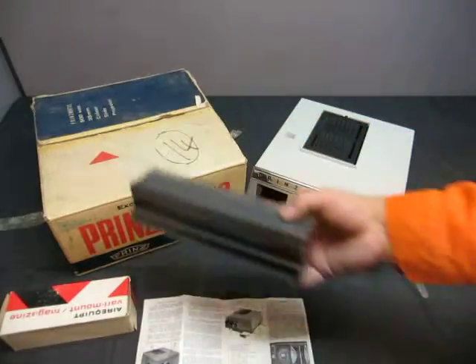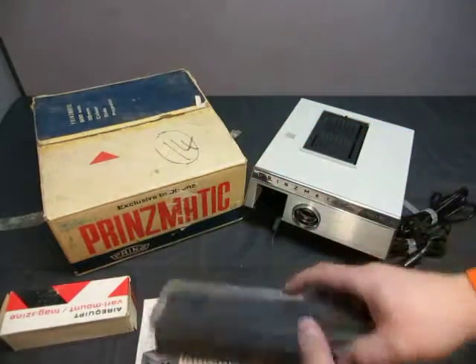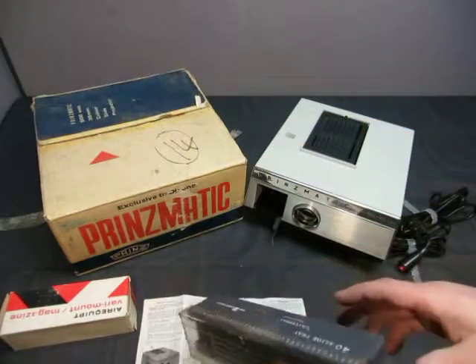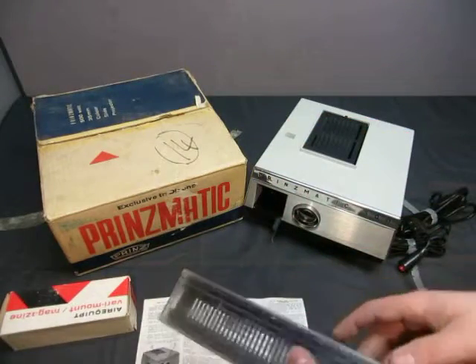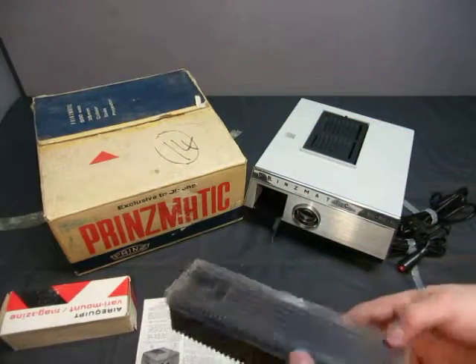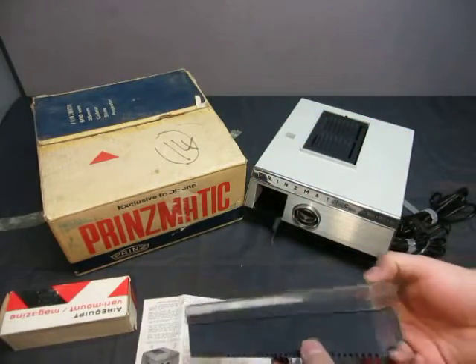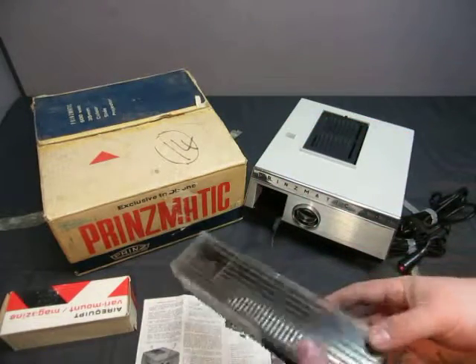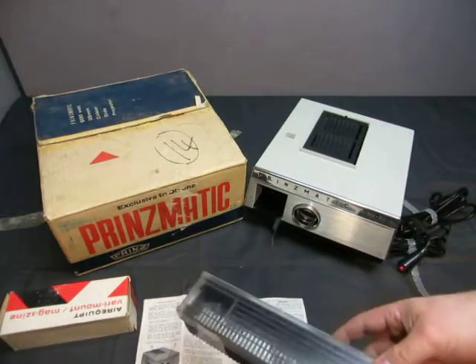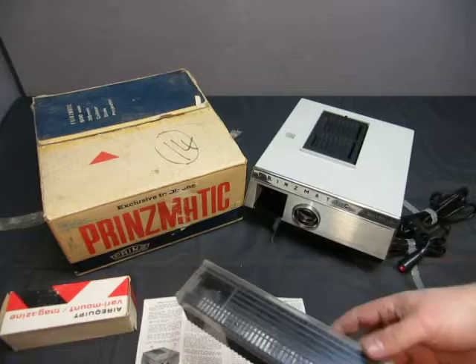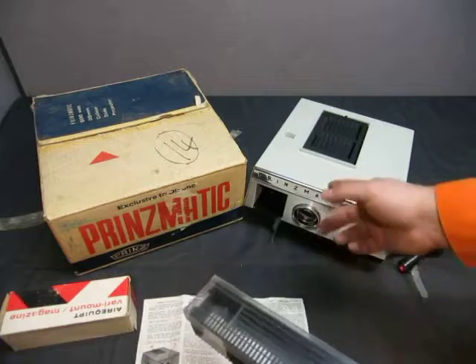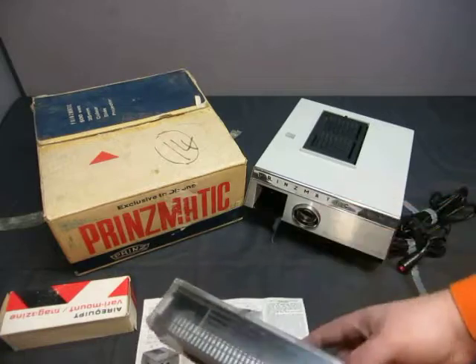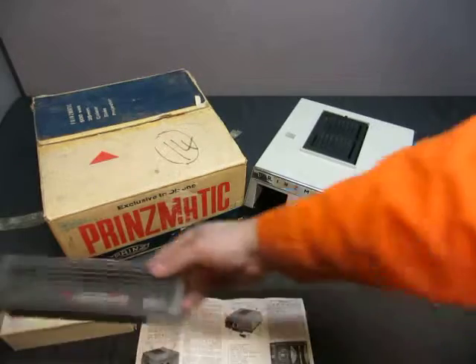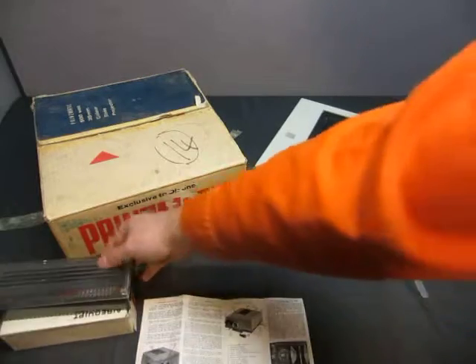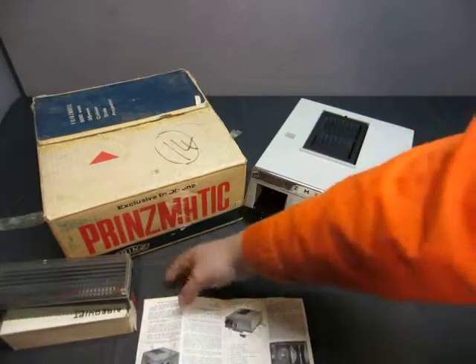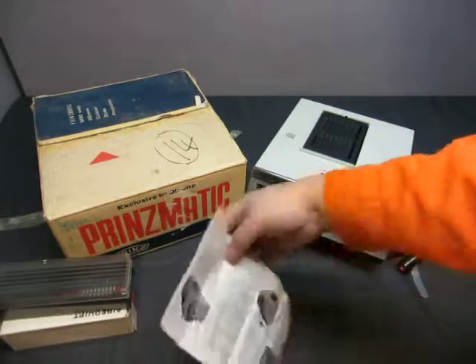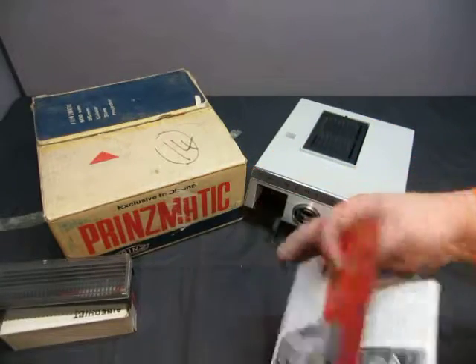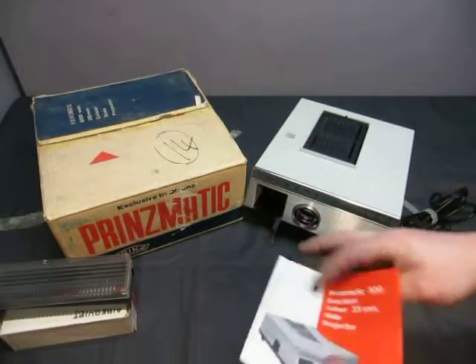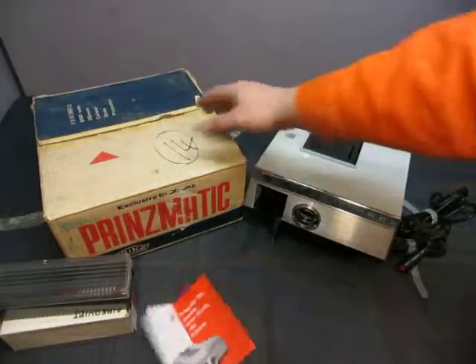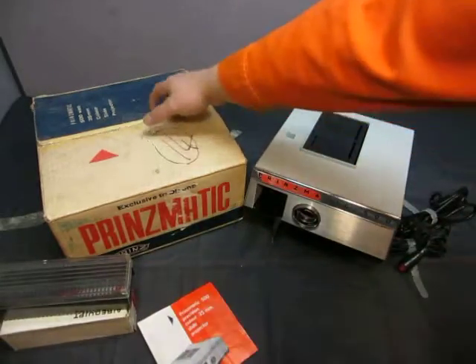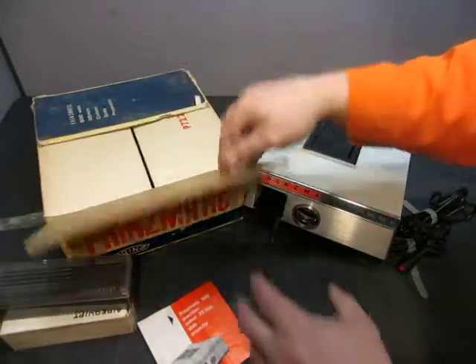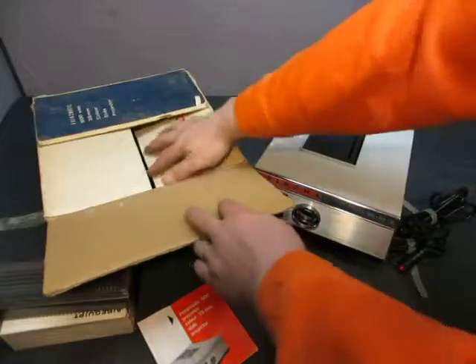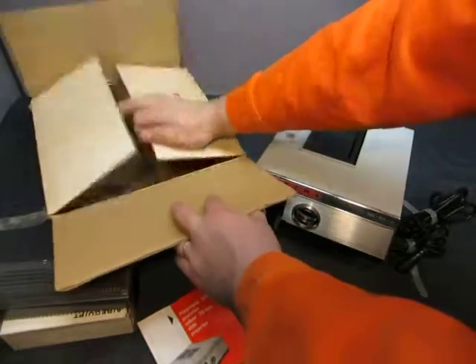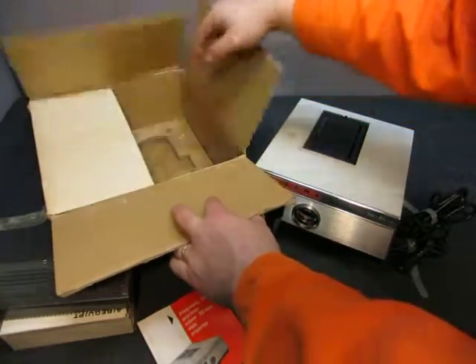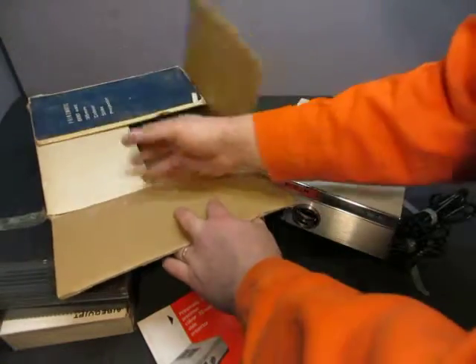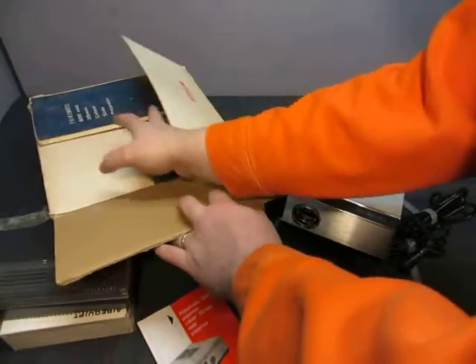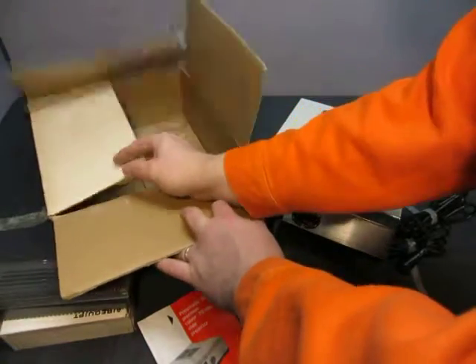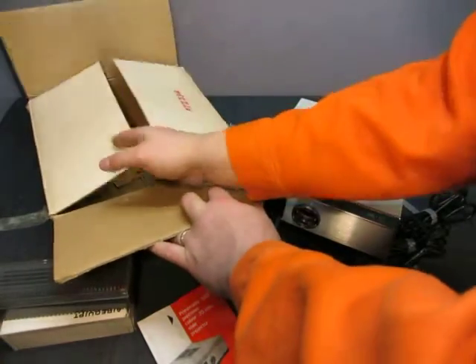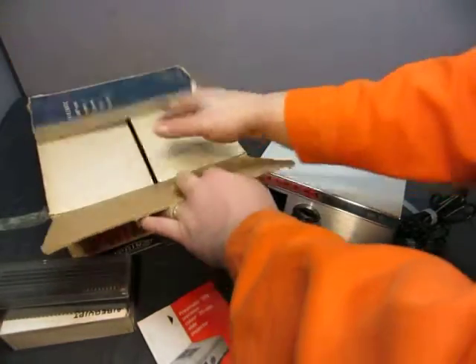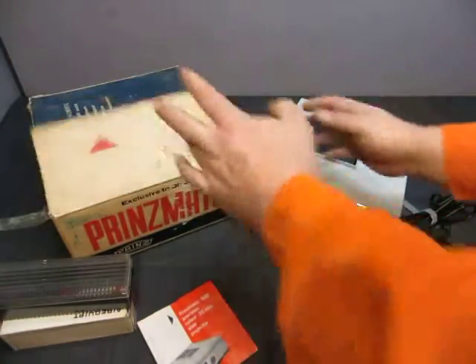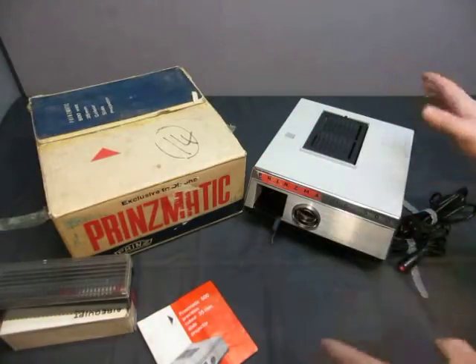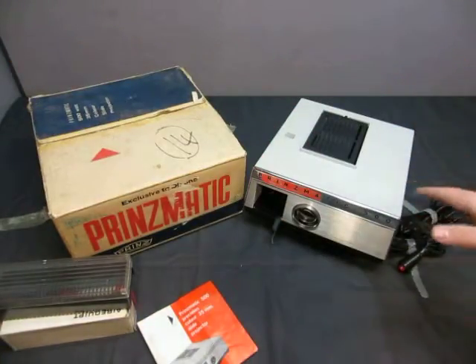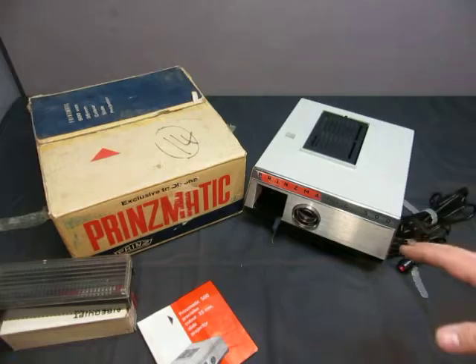Then you have this here — it looks like just a slide holder, so you could use the holder. And then you get the book, you get the original box. So that's what you get, and a slide projector.